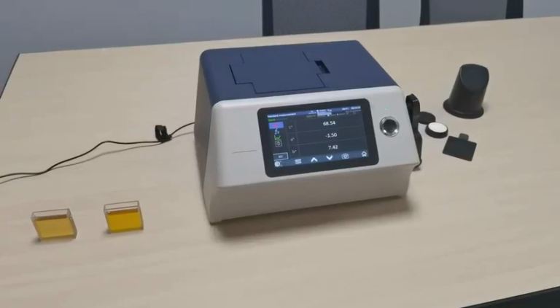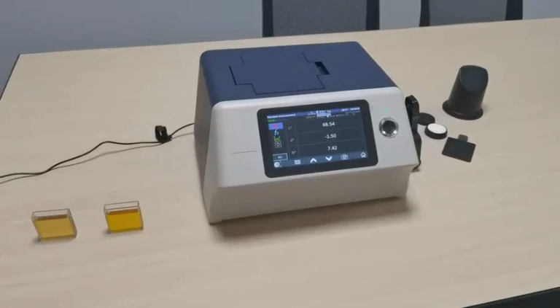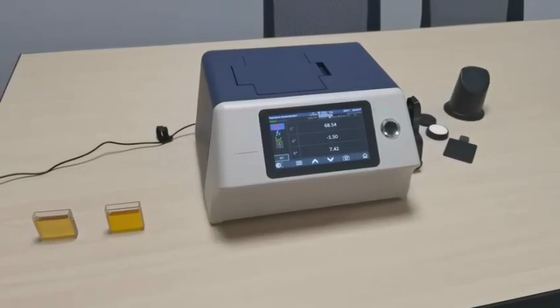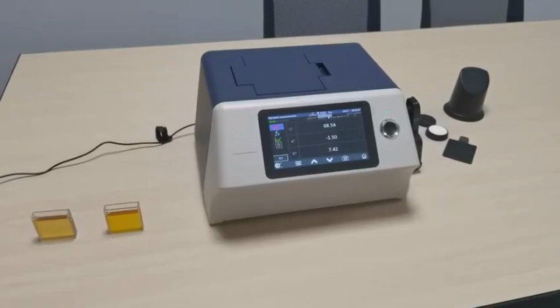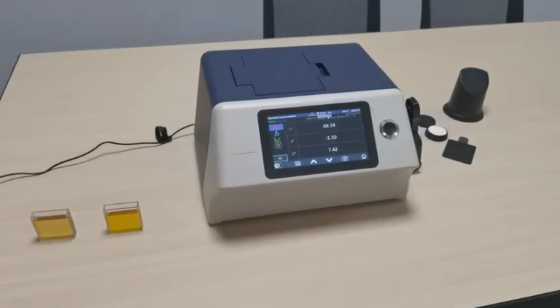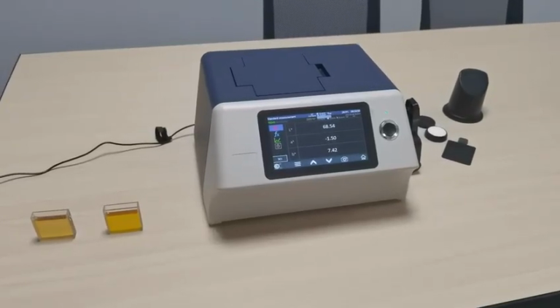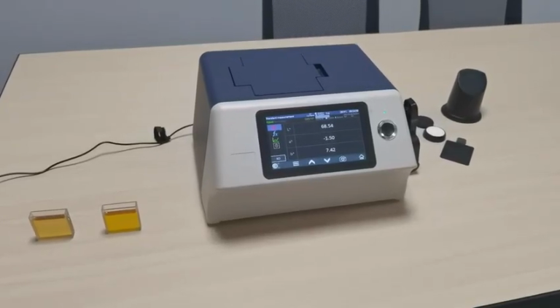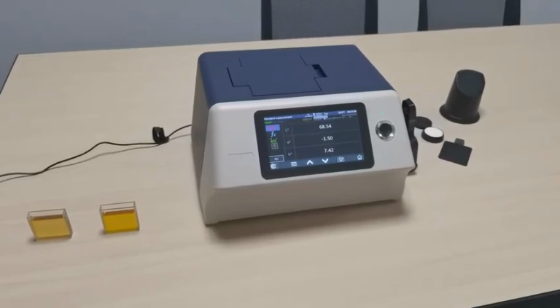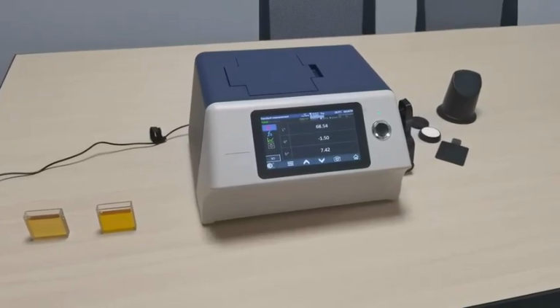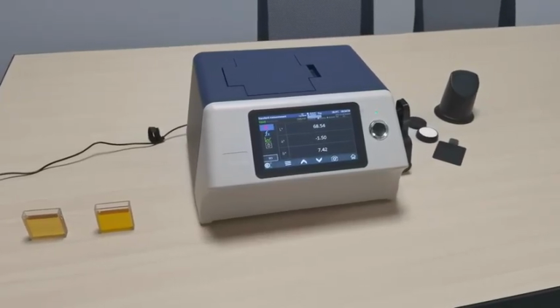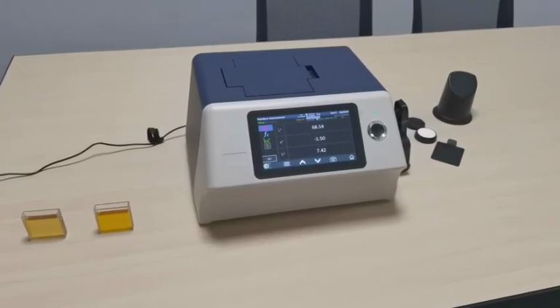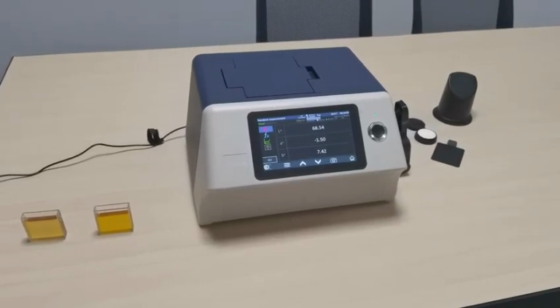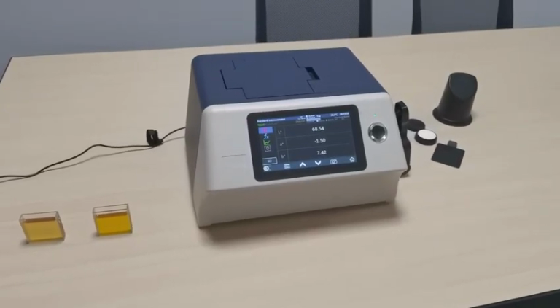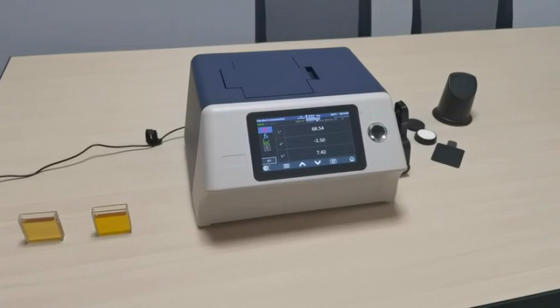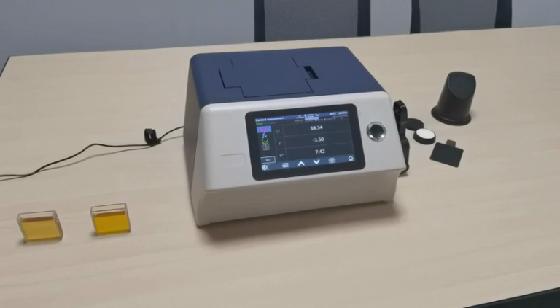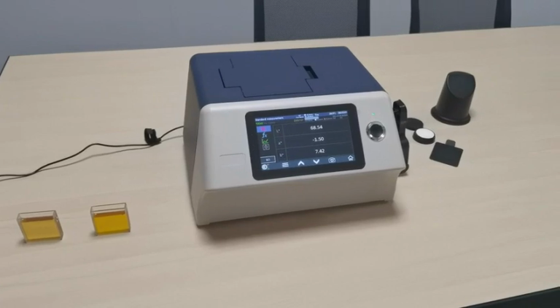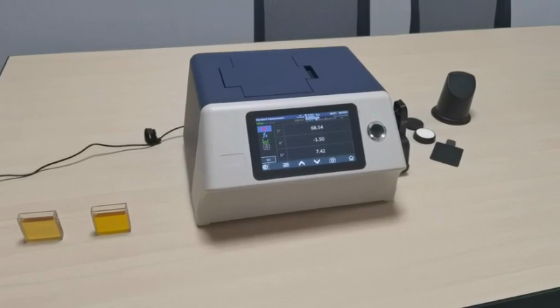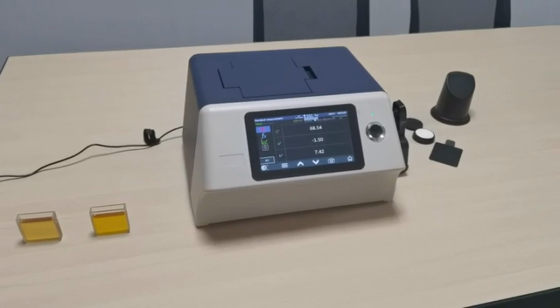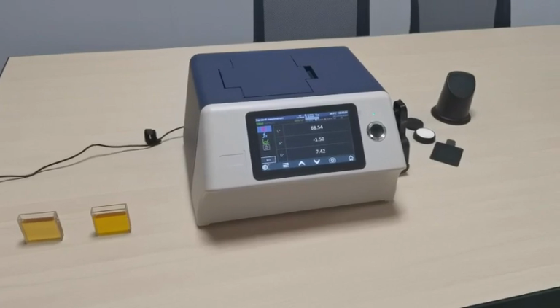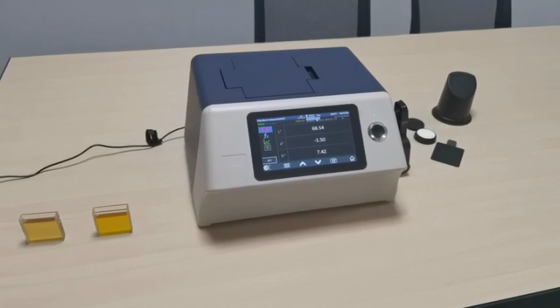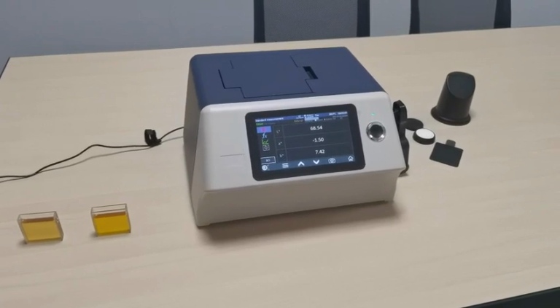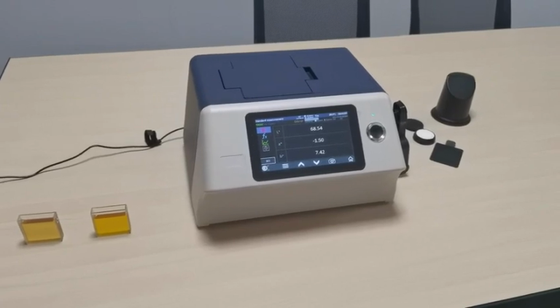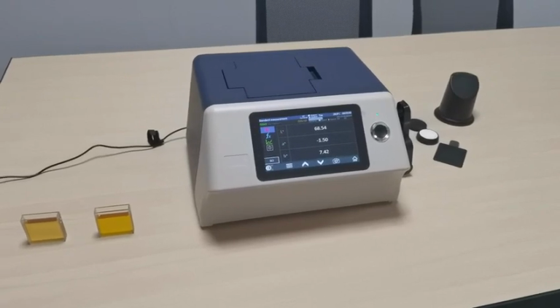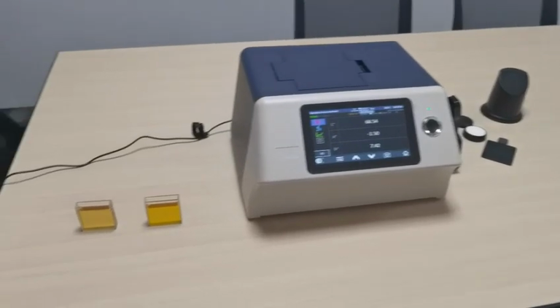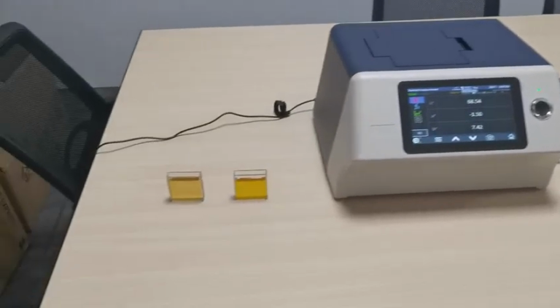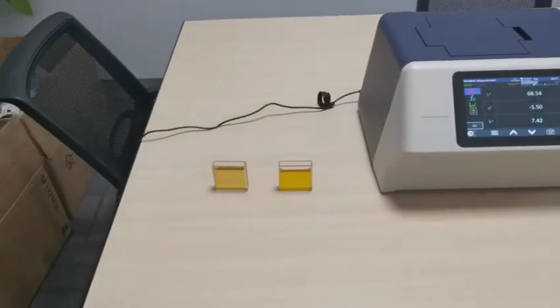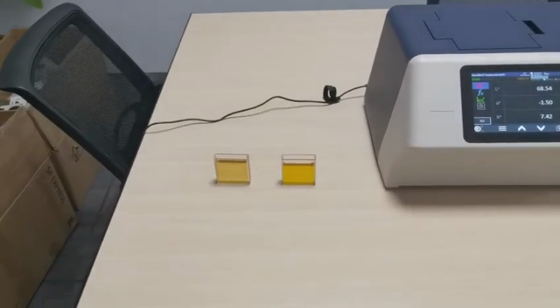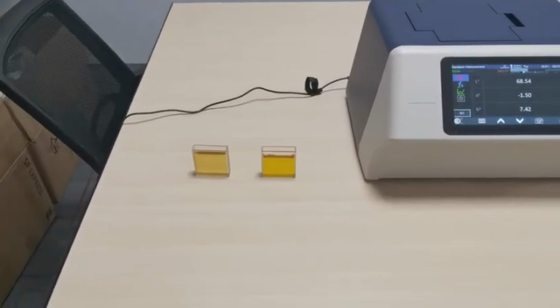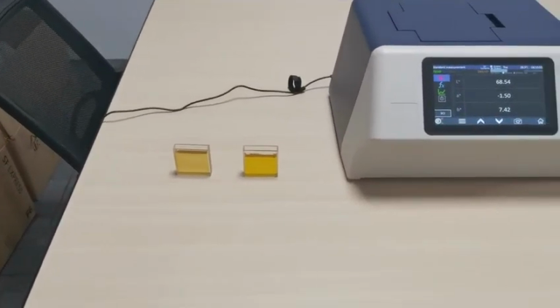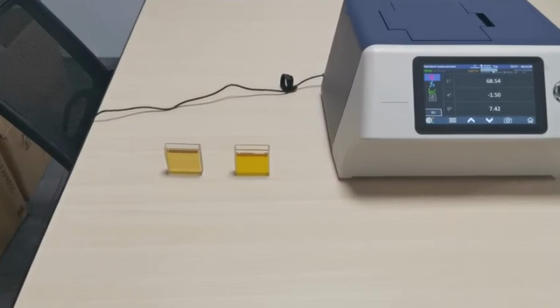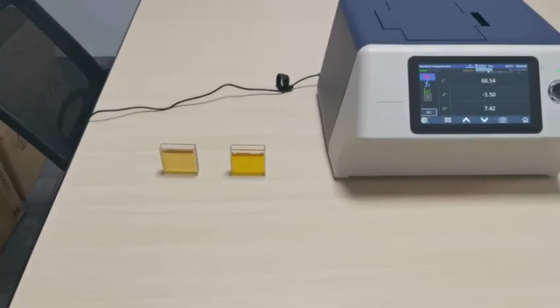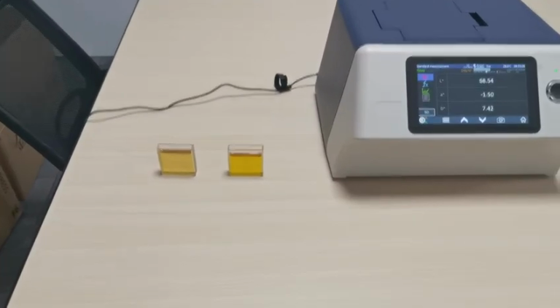This is our benchtop spectrophotometer. In this video, we will show you how to use it to test the color difference of liquid.